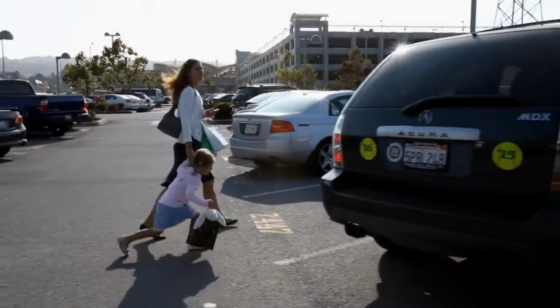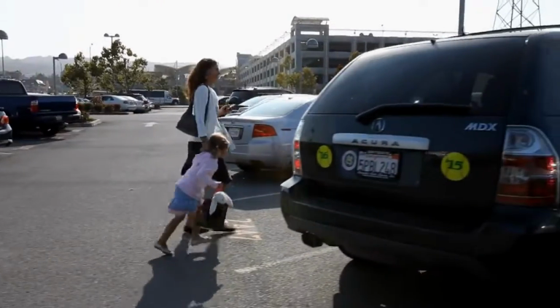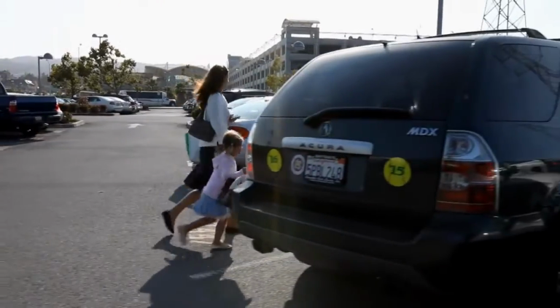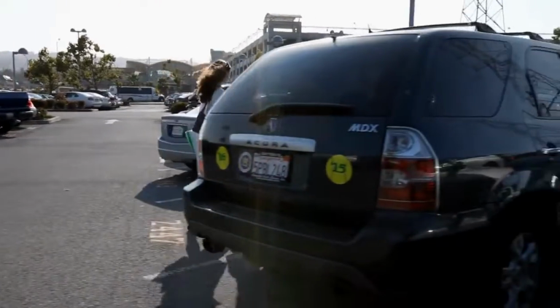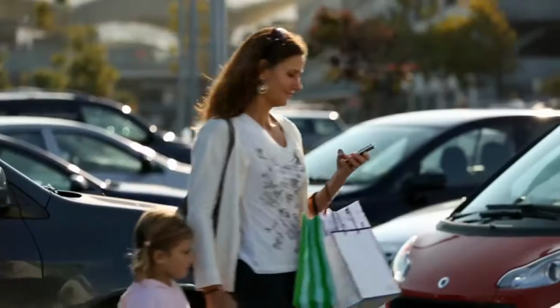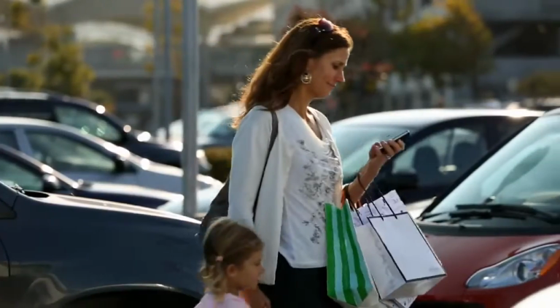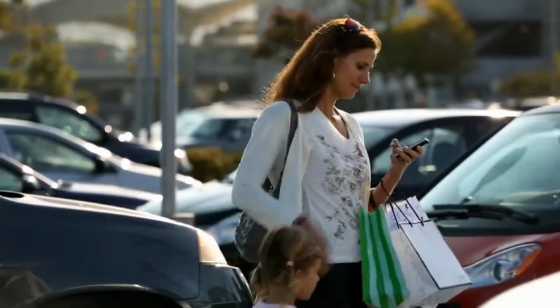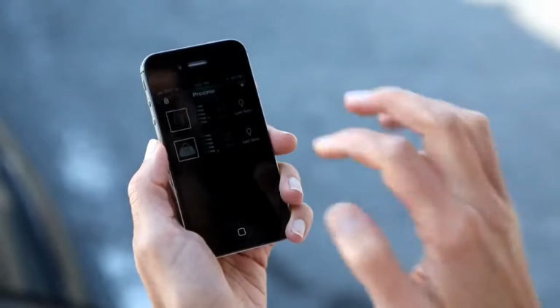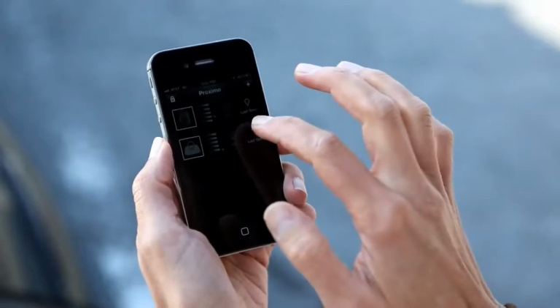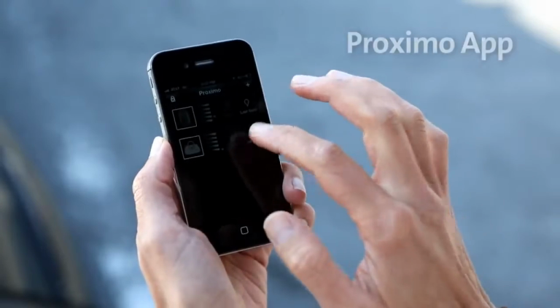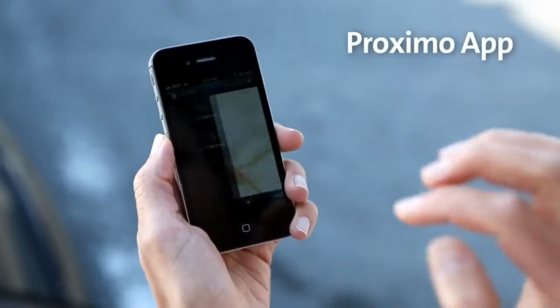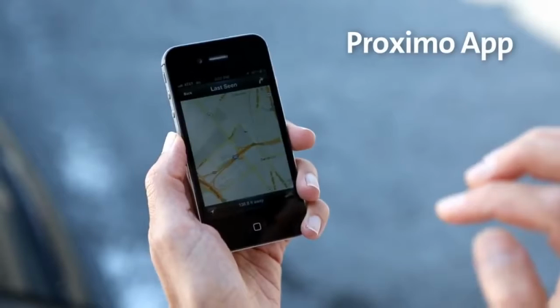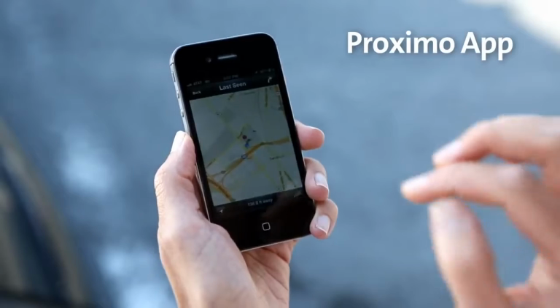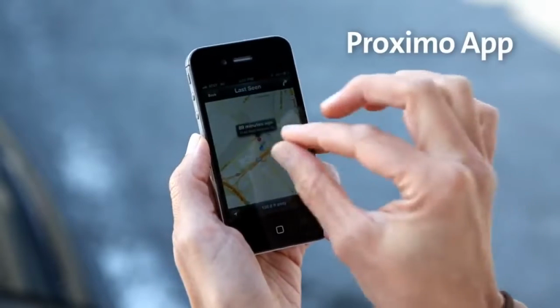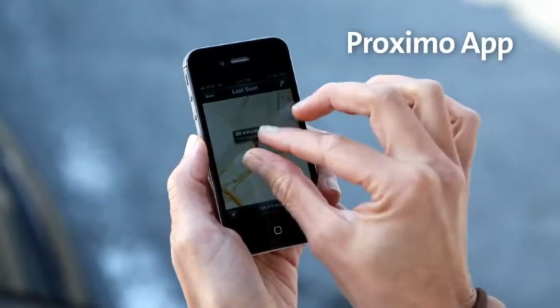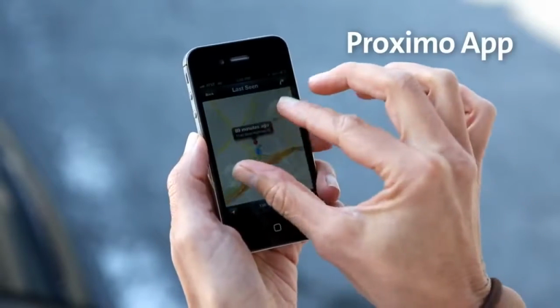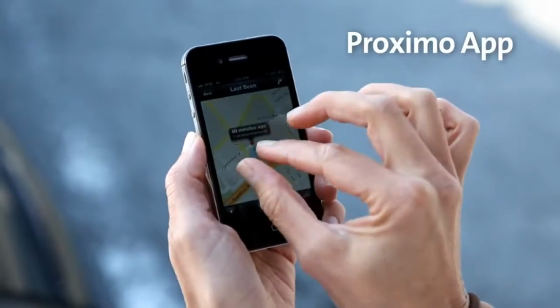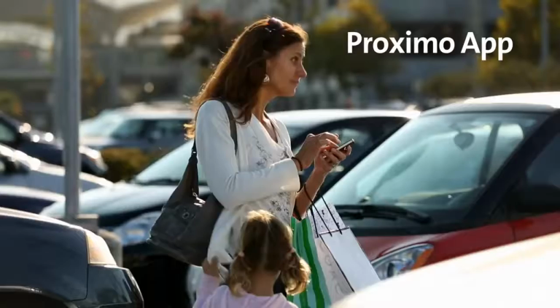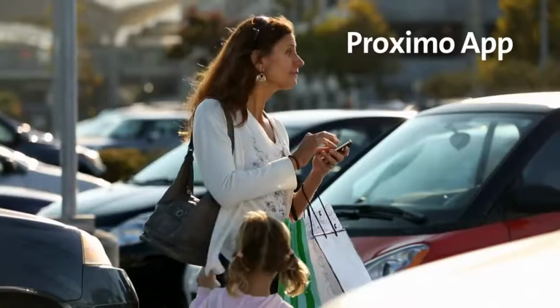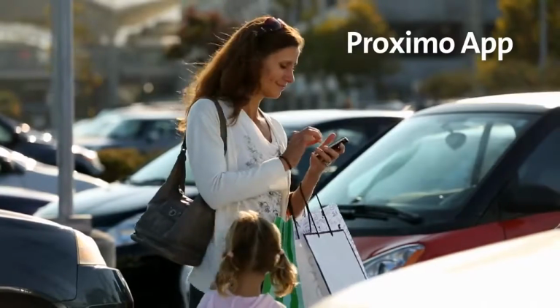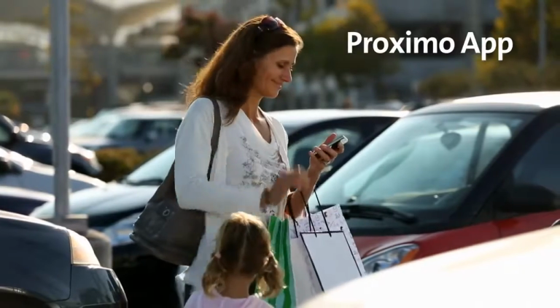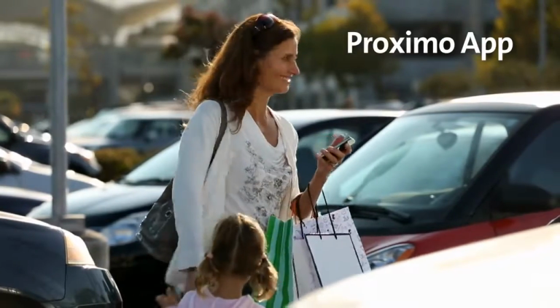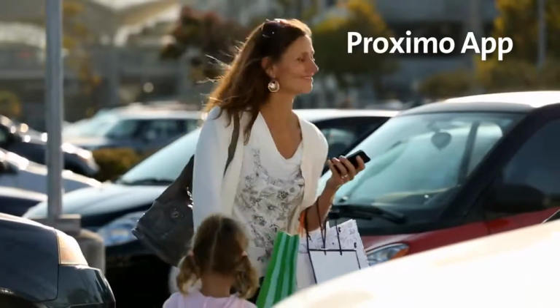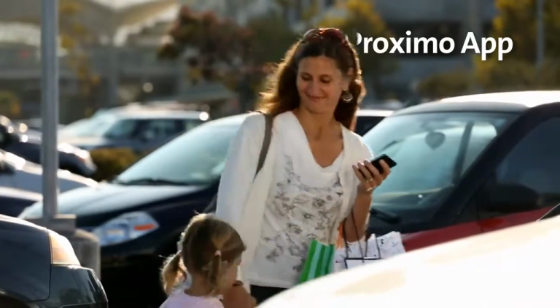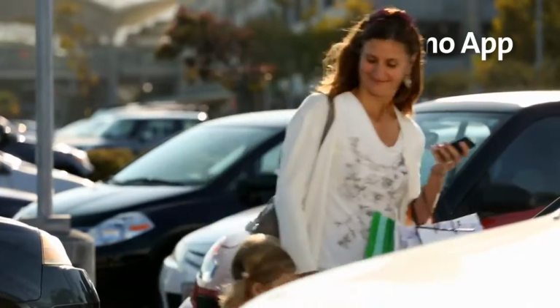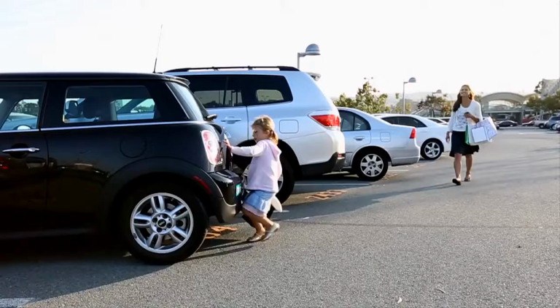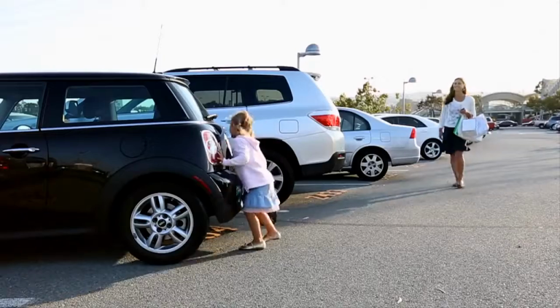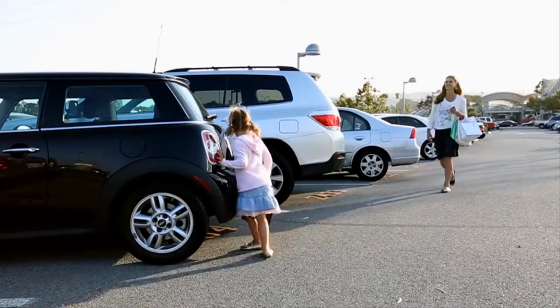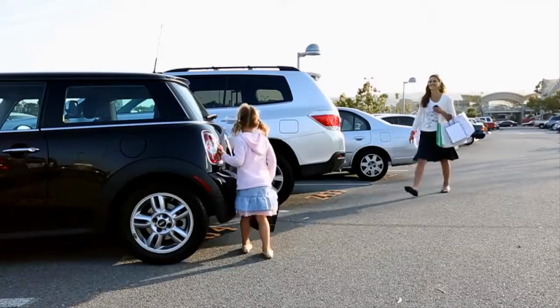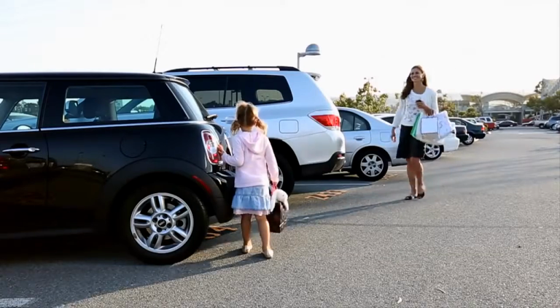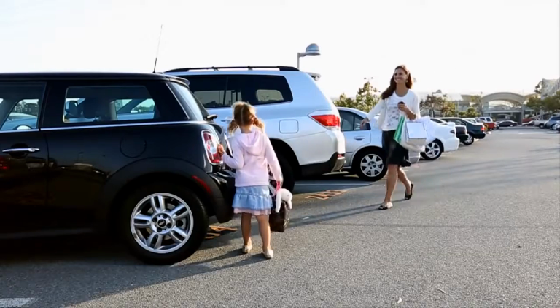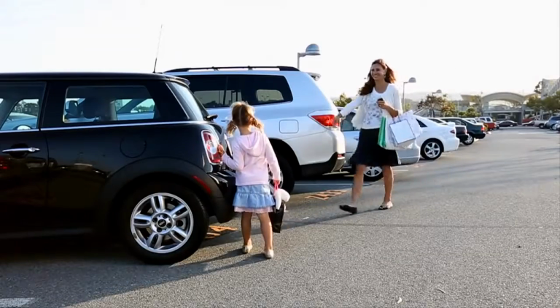And it's not just your iPhone. With a drop of a pin, the Proximo app and tags help you keep track of other important items, like your purse and your car.